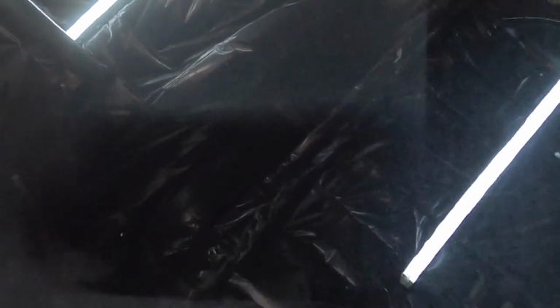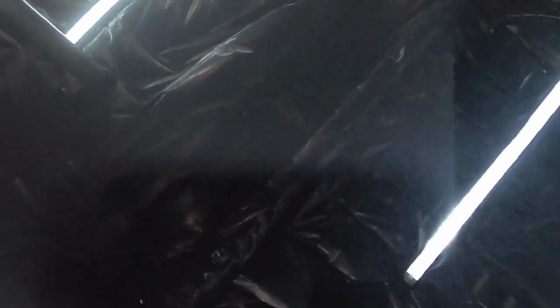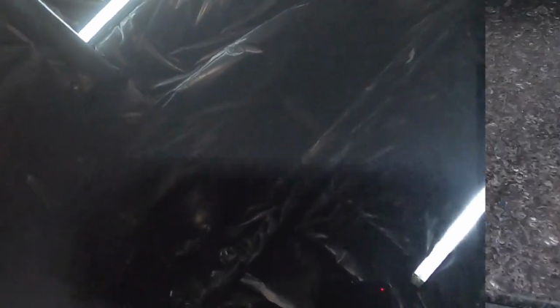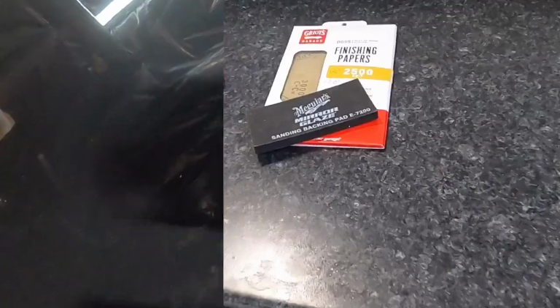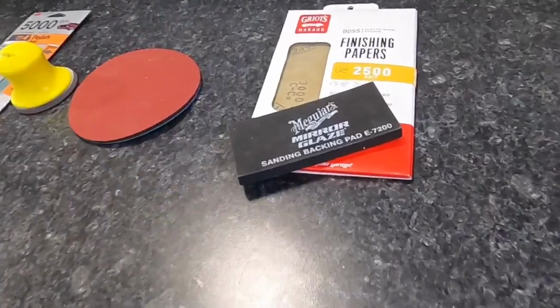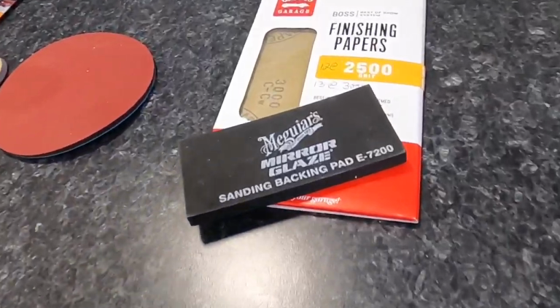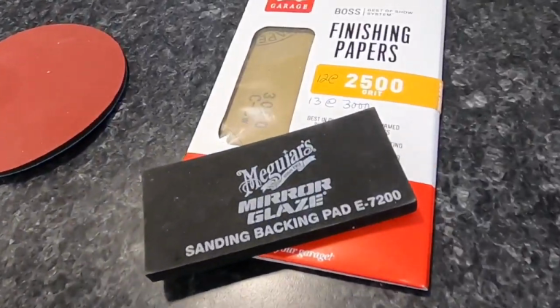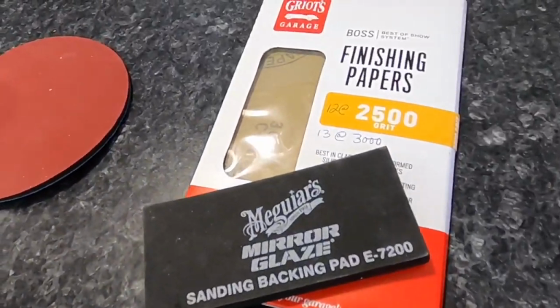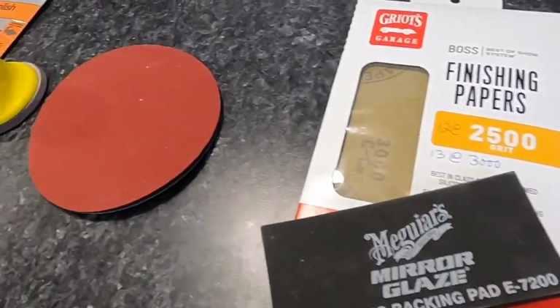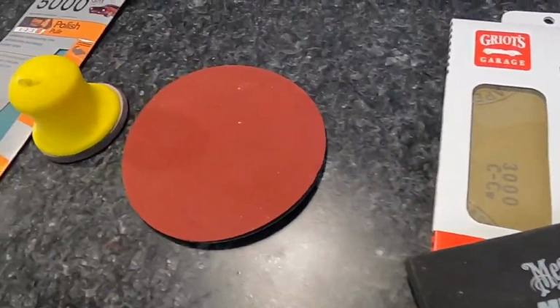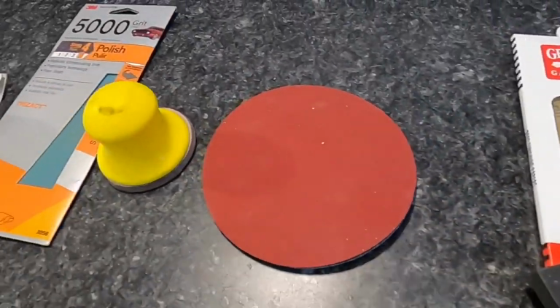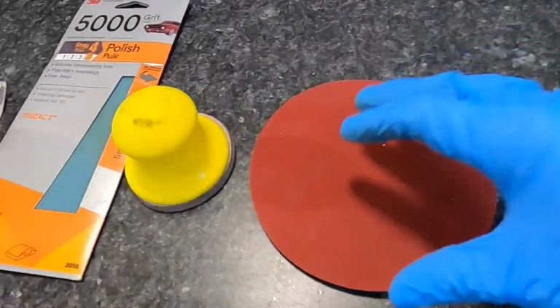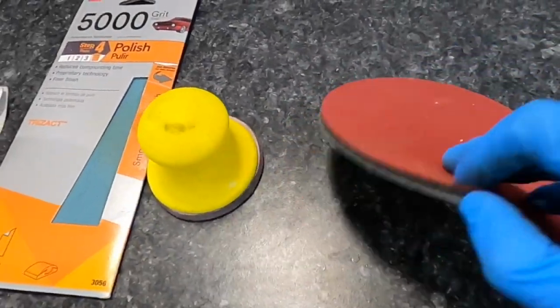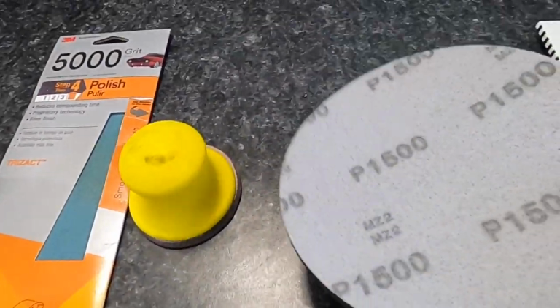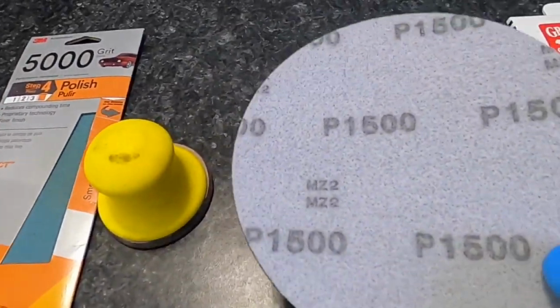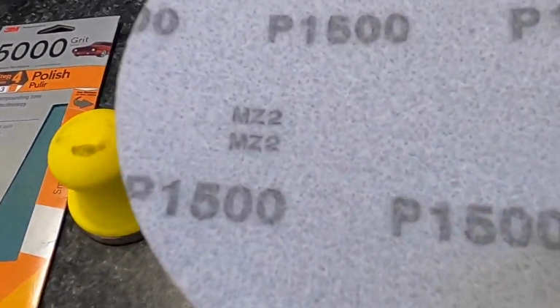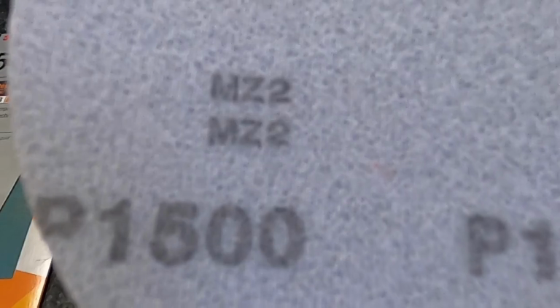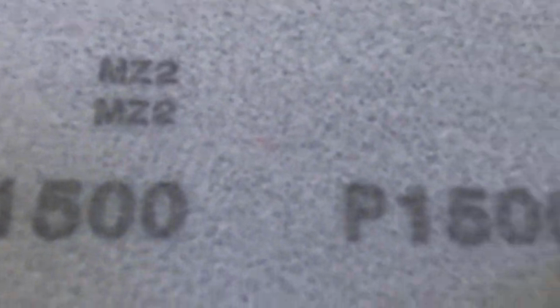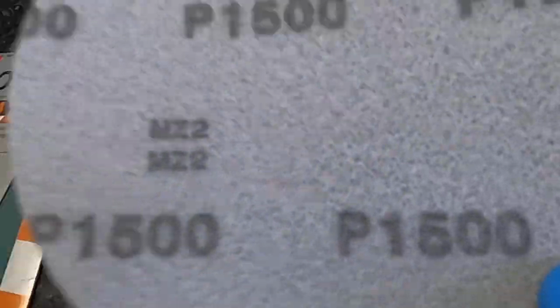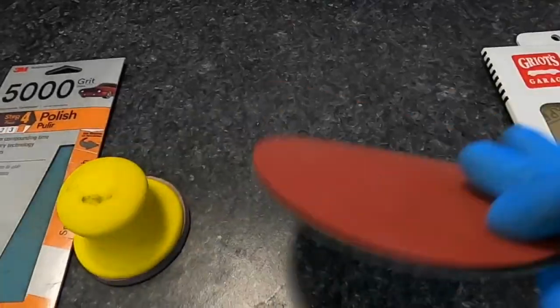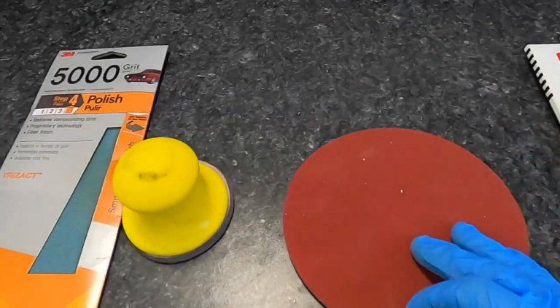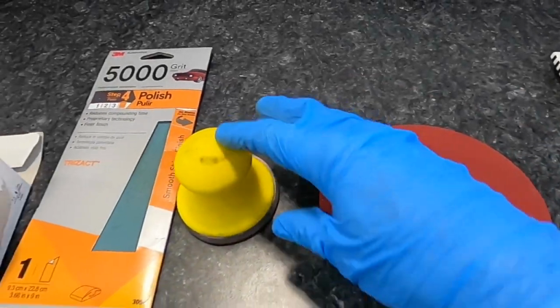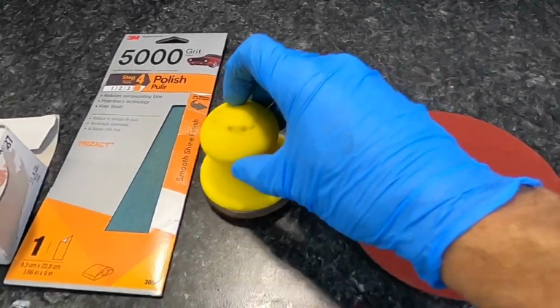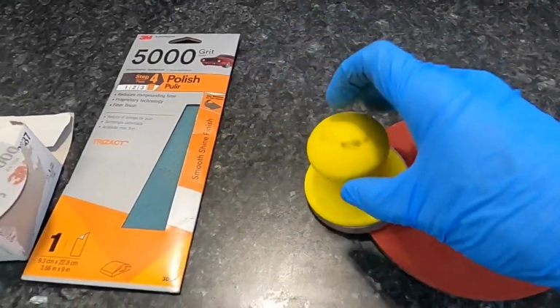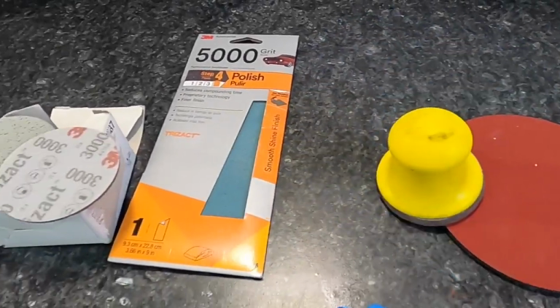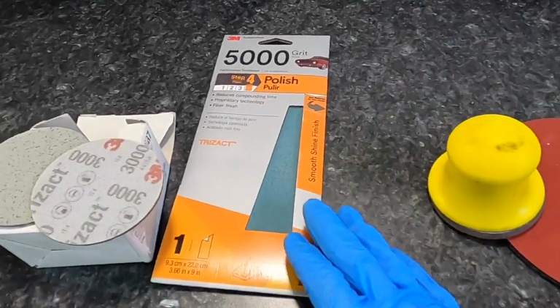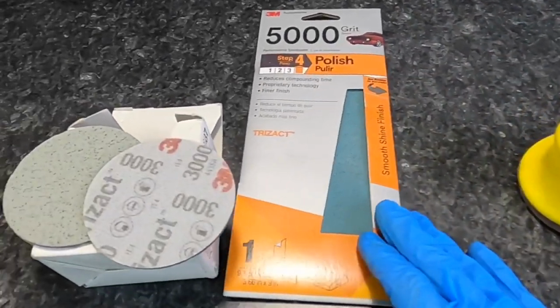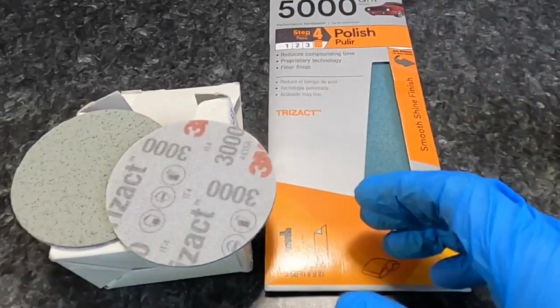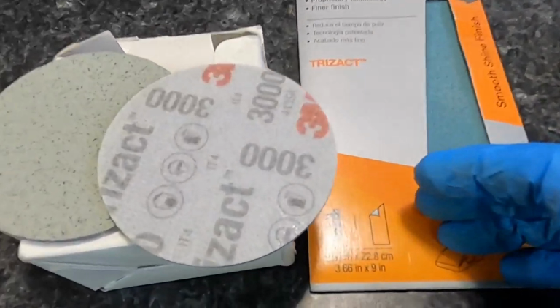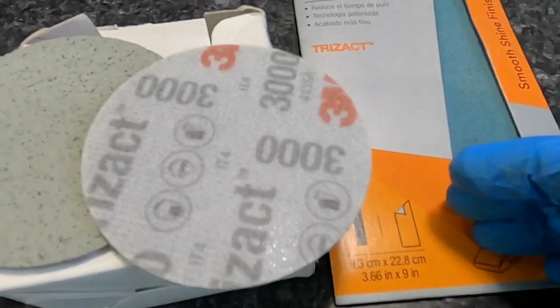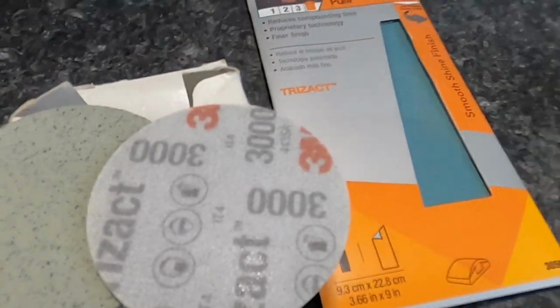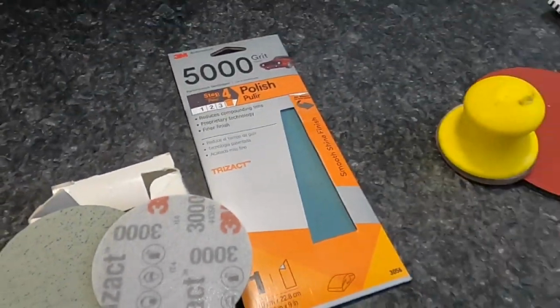Now polishing and compounding can be effective, but here's another way that could be even safer: wet sanding. There are many versions — trizac discs, sheets, and cutting discs.